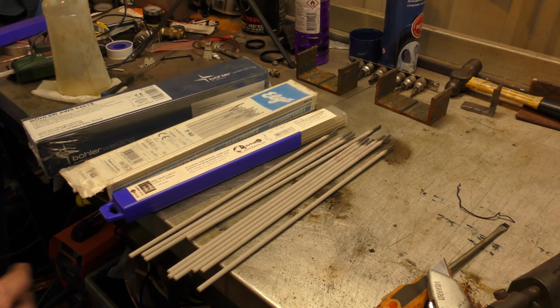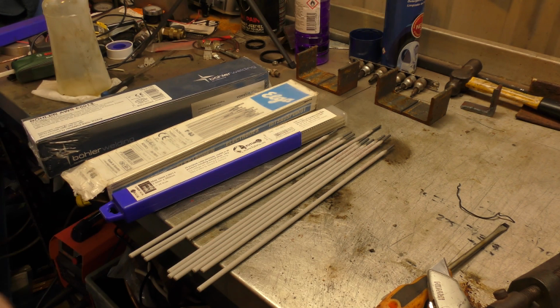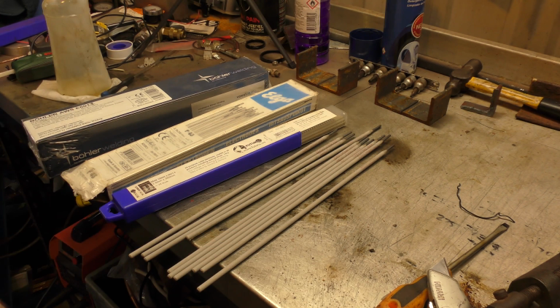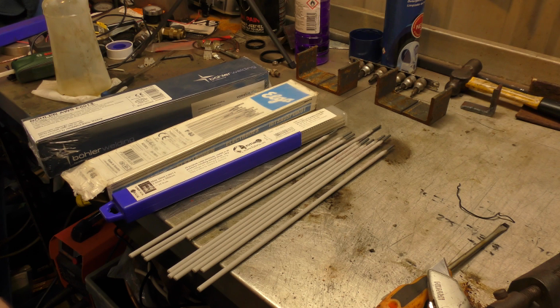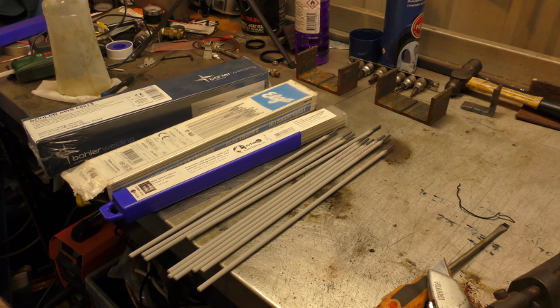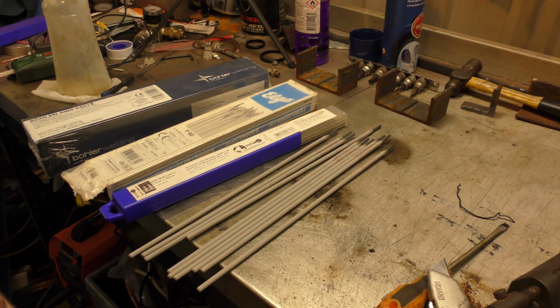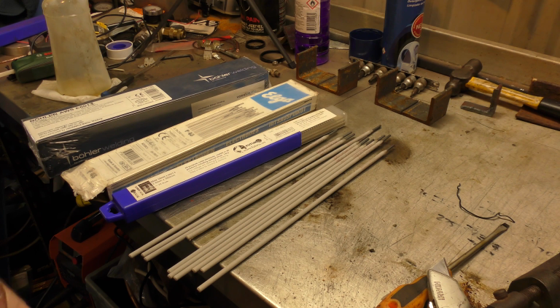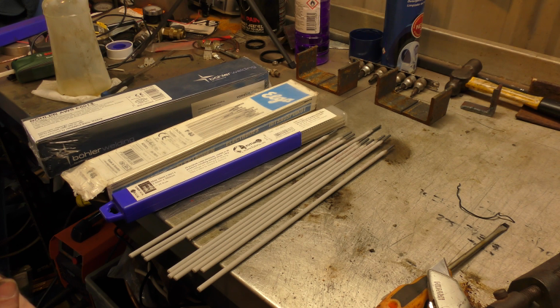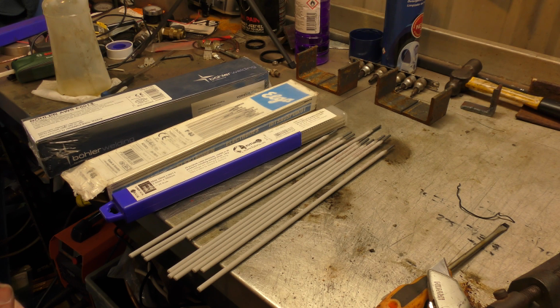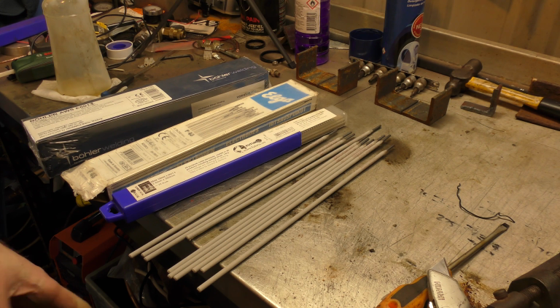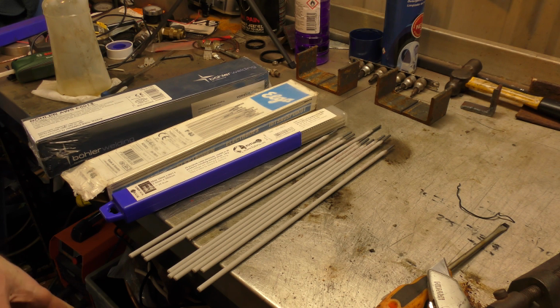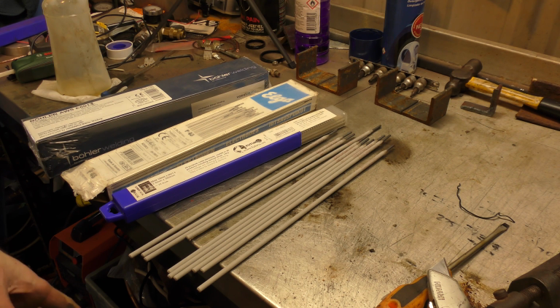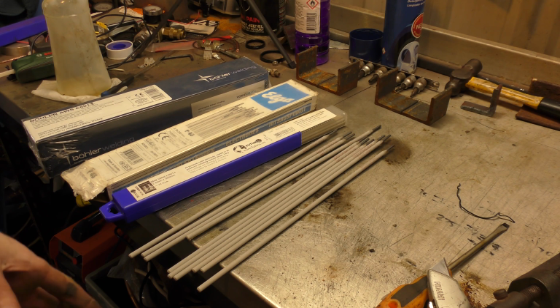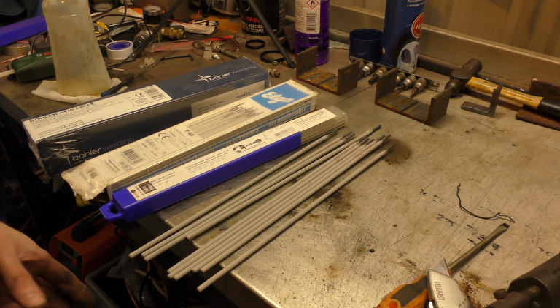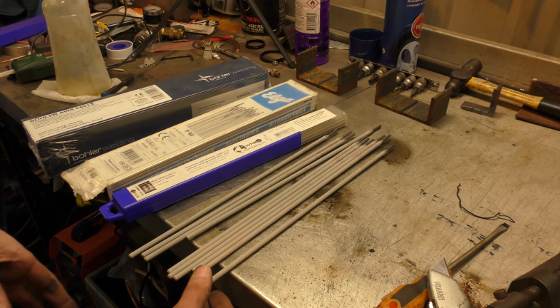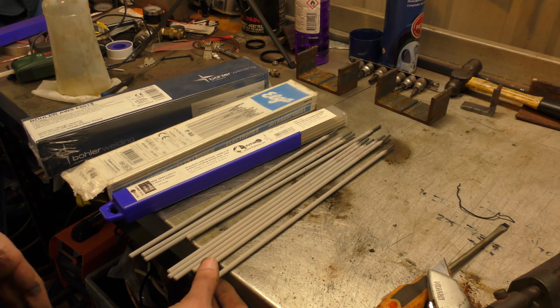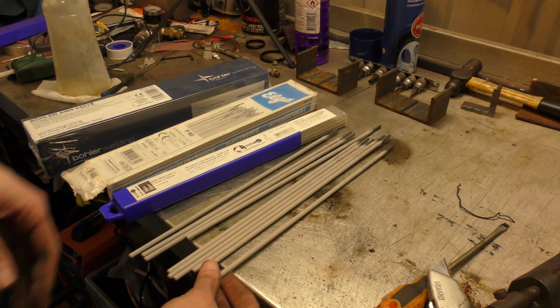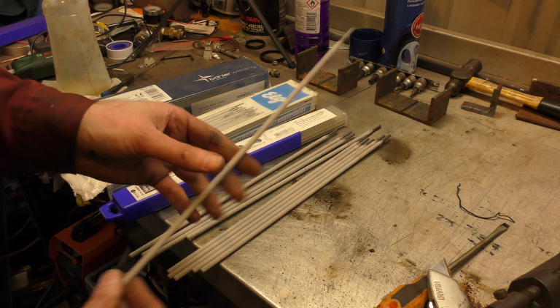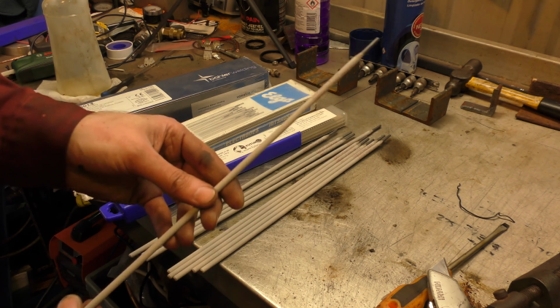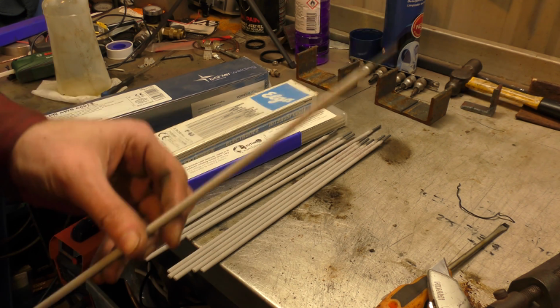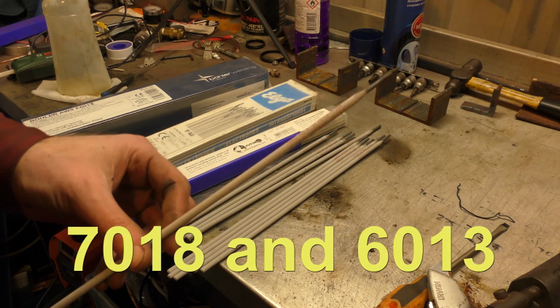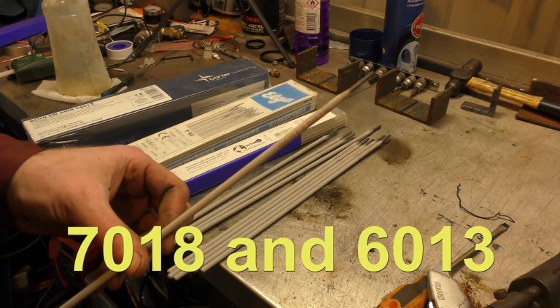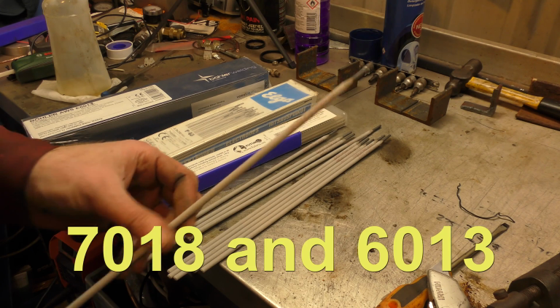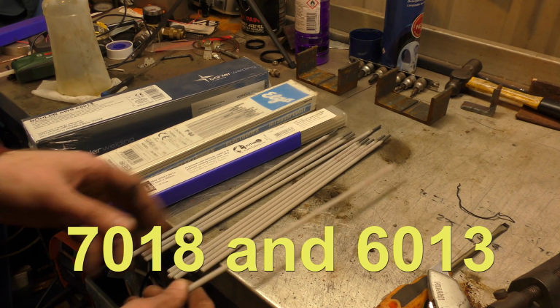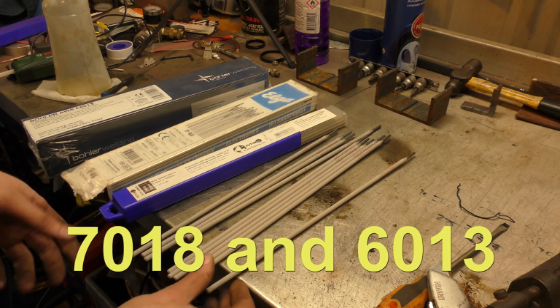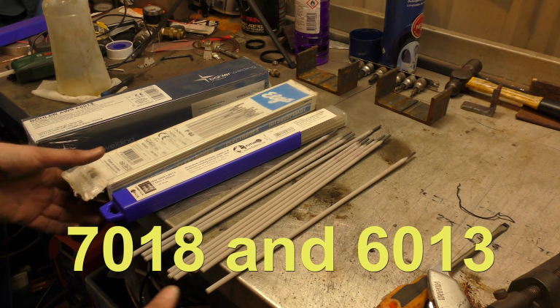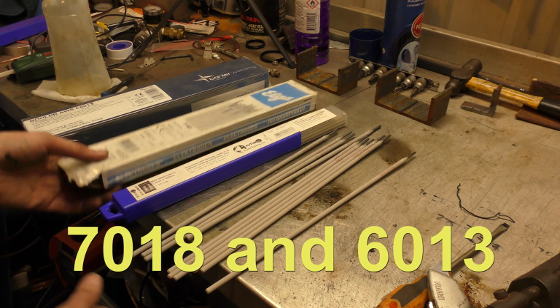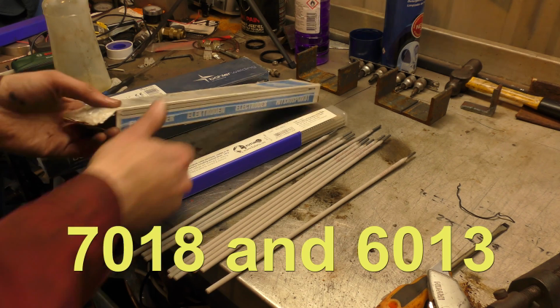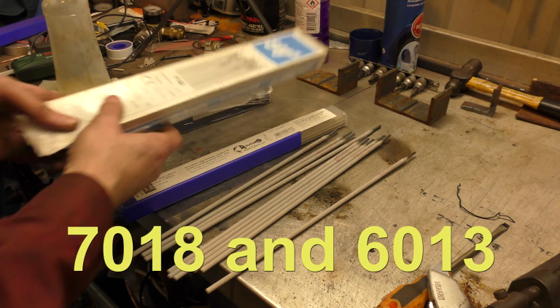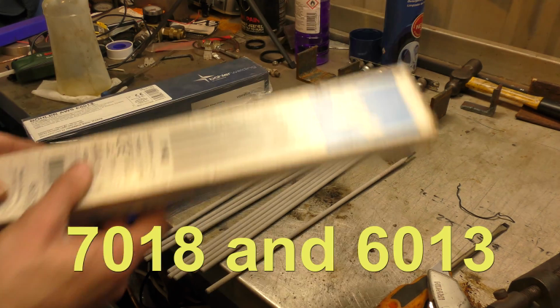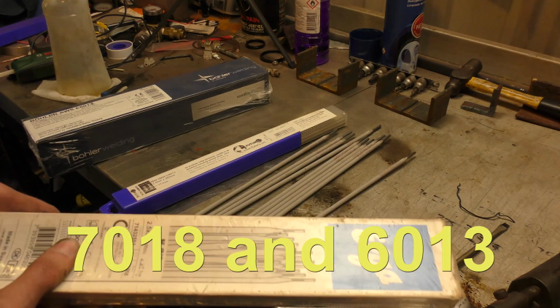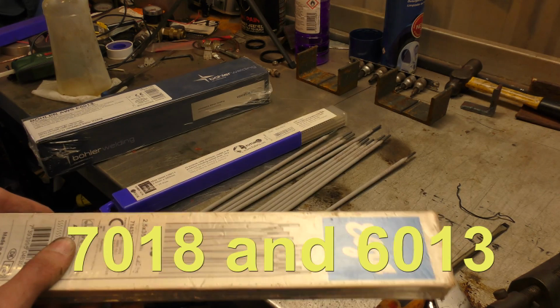If you search on eBay or Amazon for welding rods, you typically find two kinds: 7018s and 6013s.